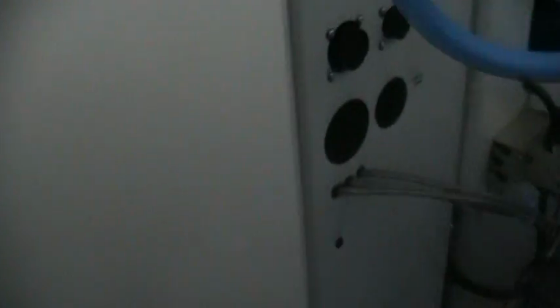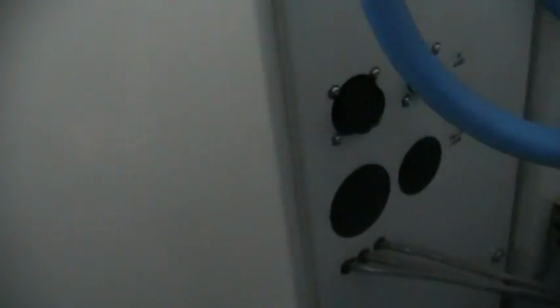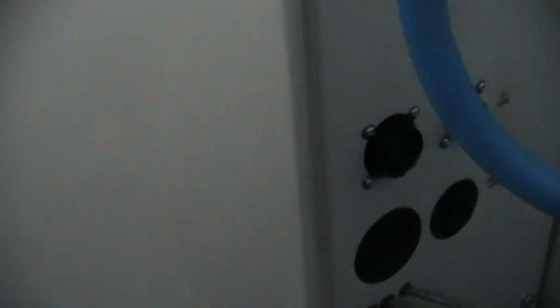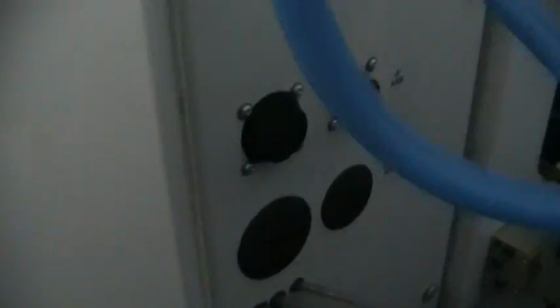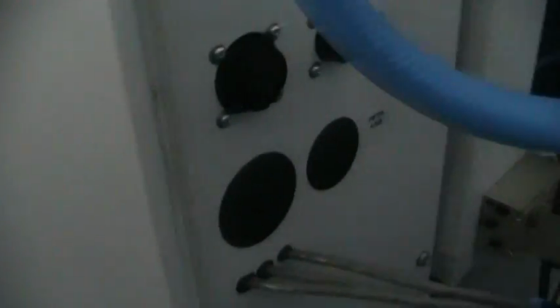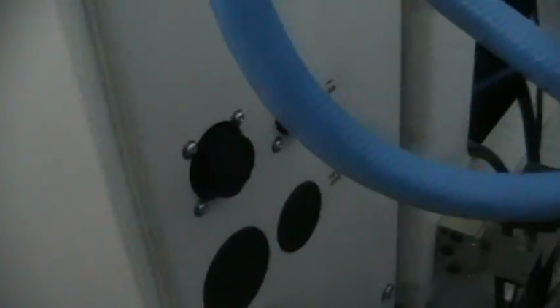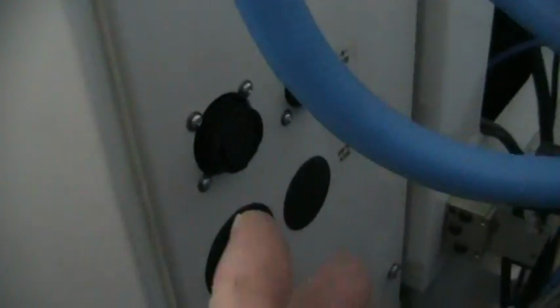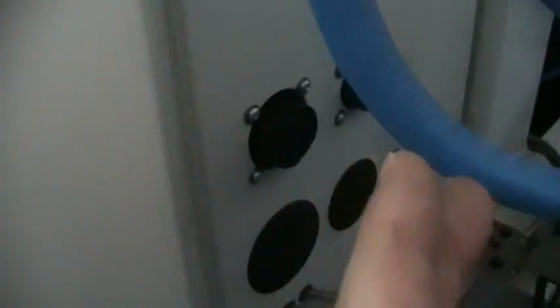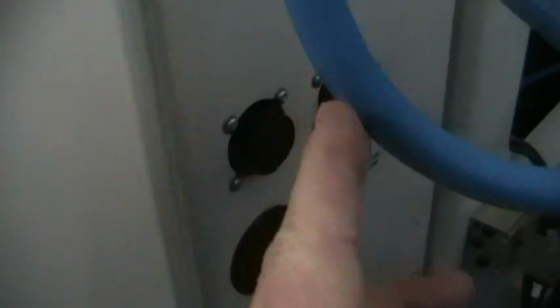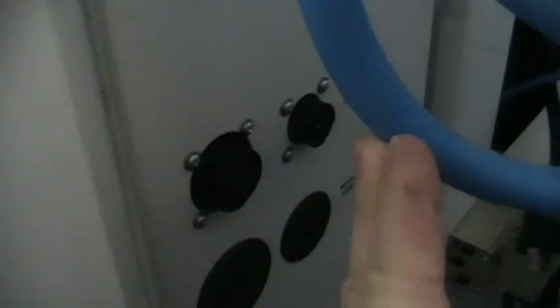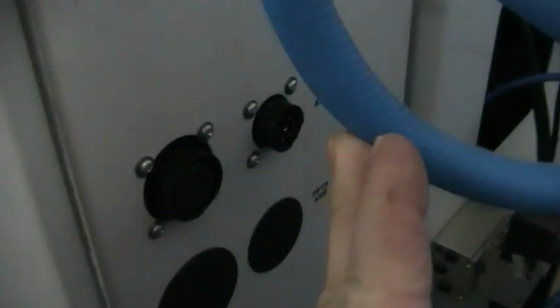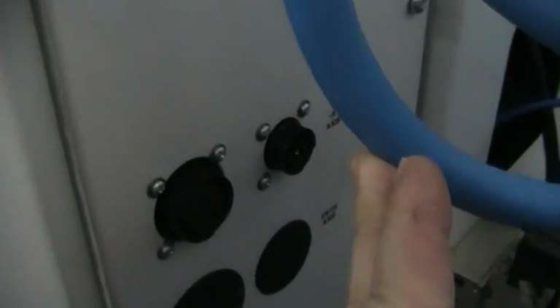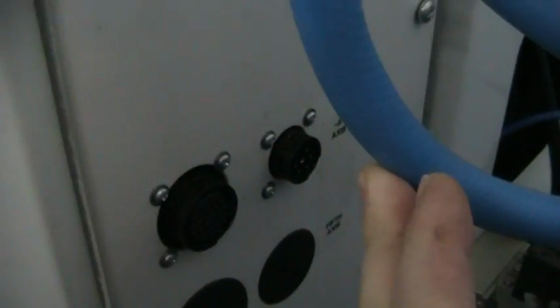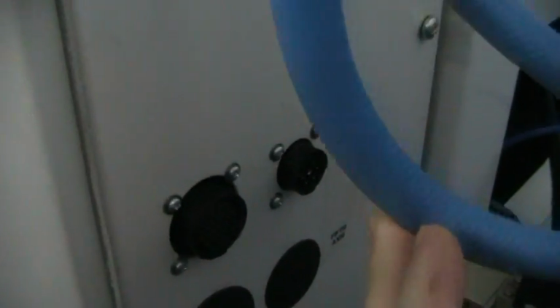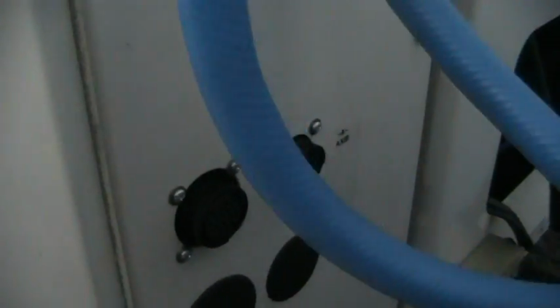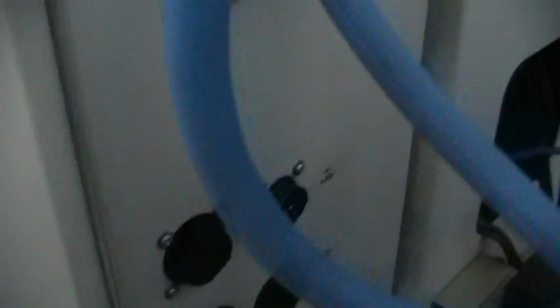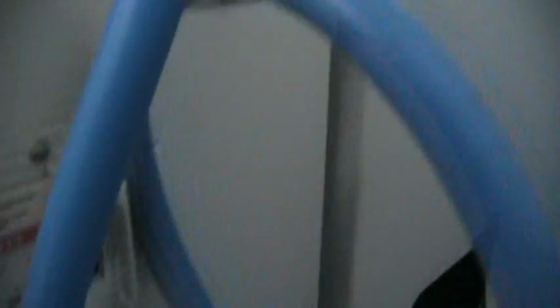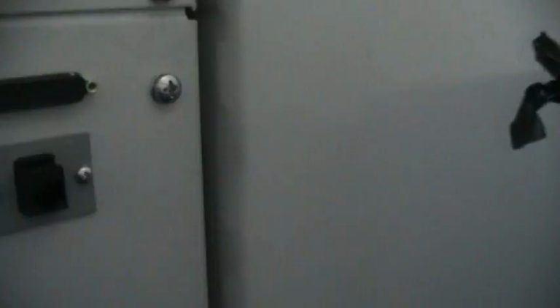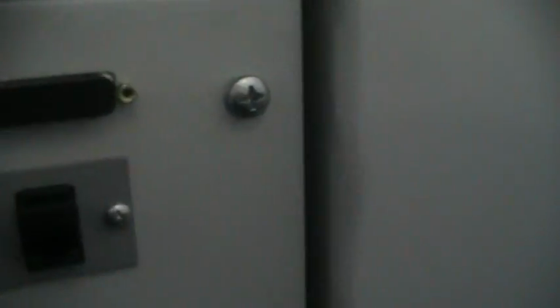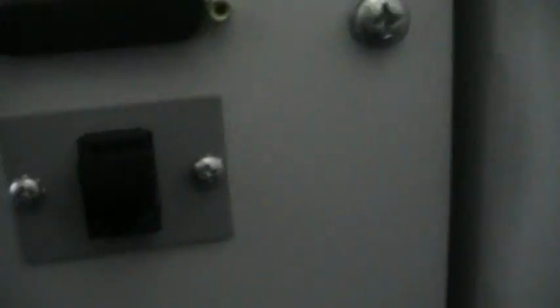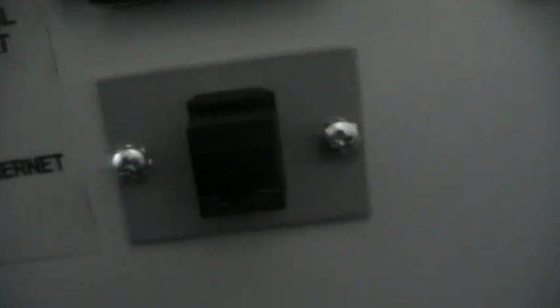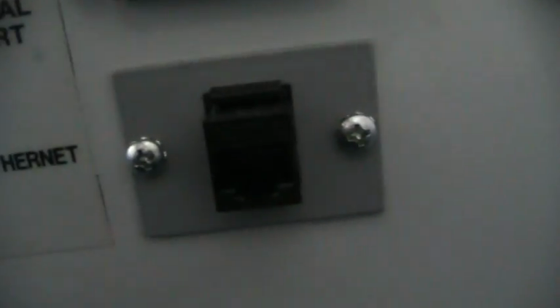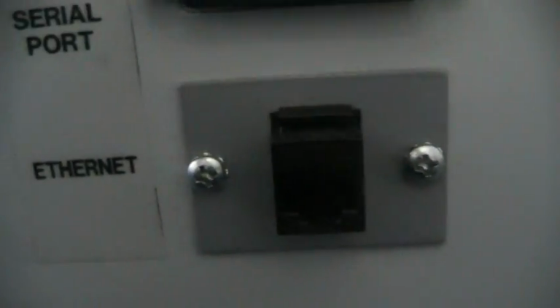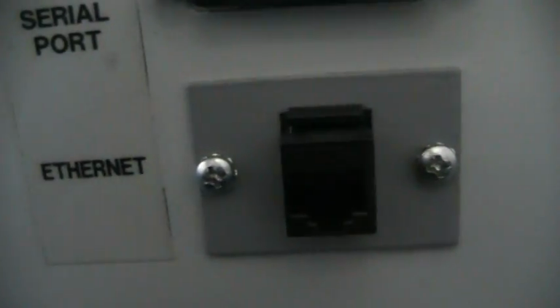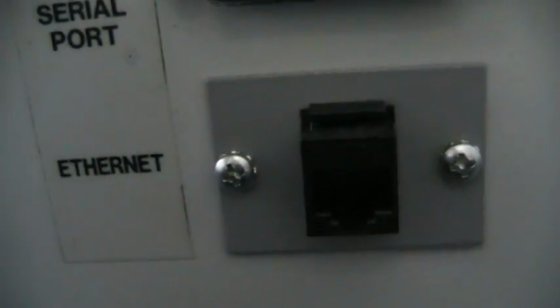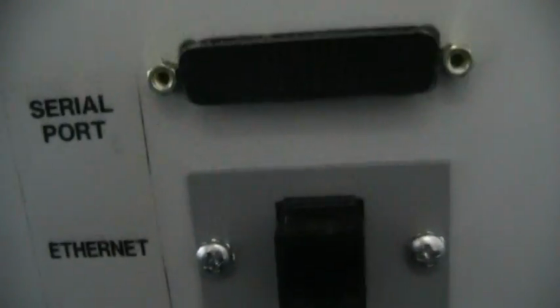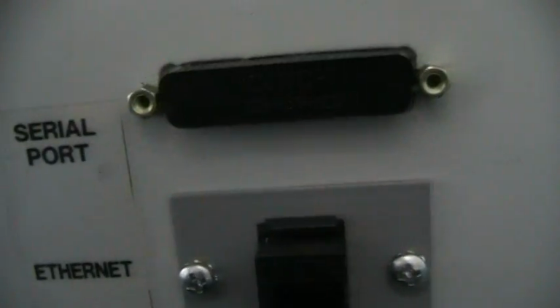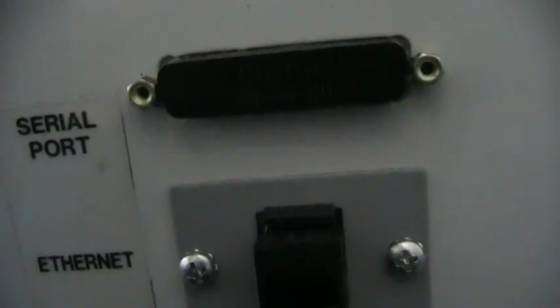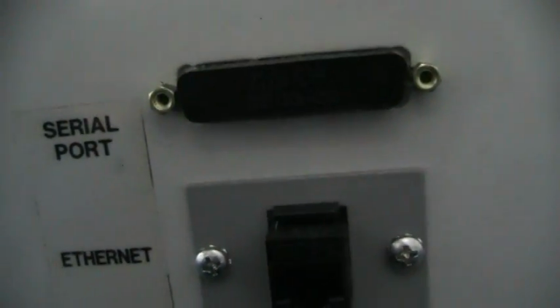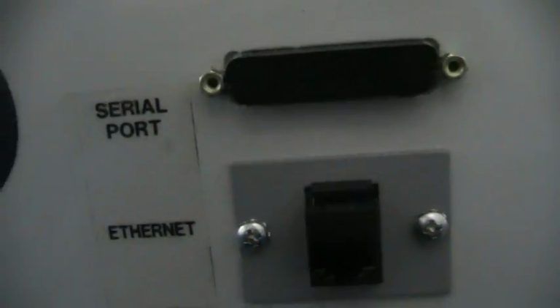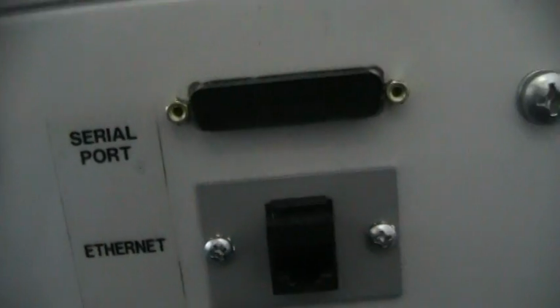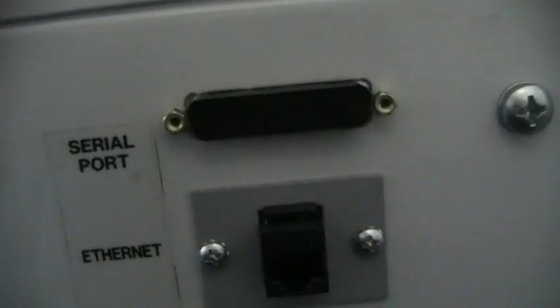Here's your fourth axis inputs. It's got the ethernet connection and another serial port on the back.